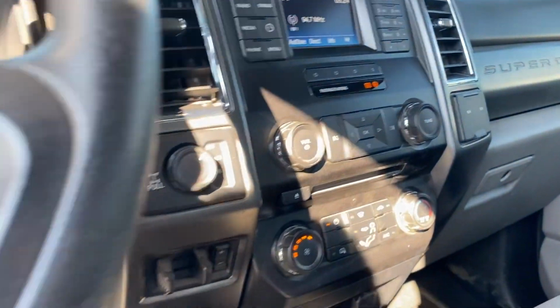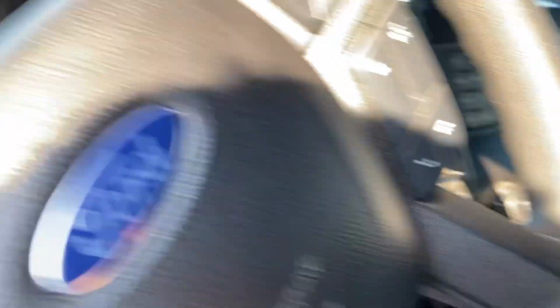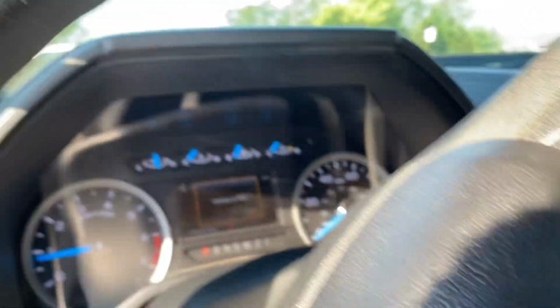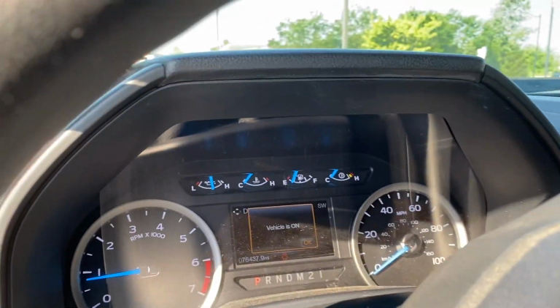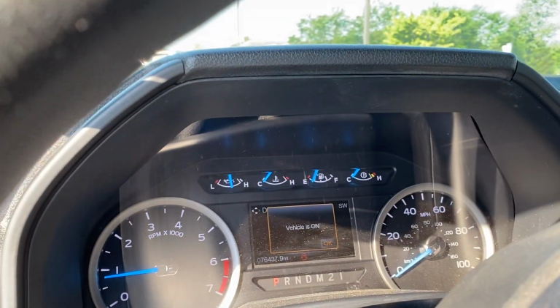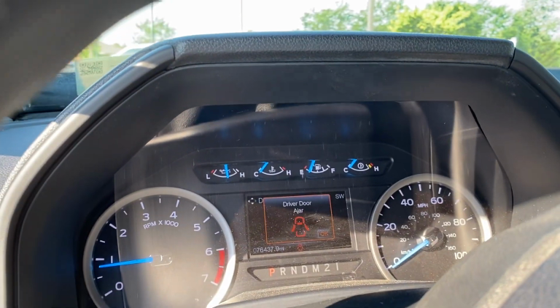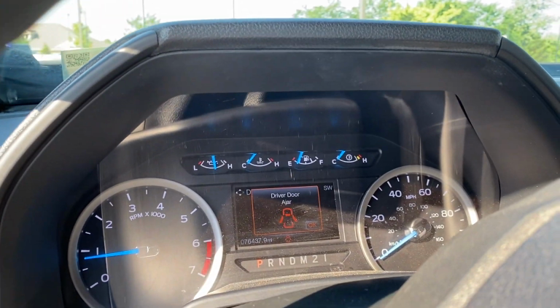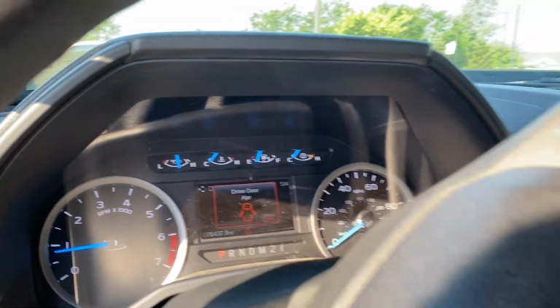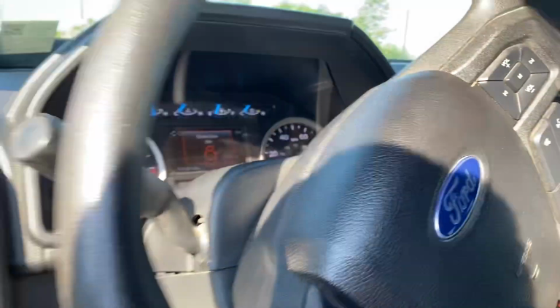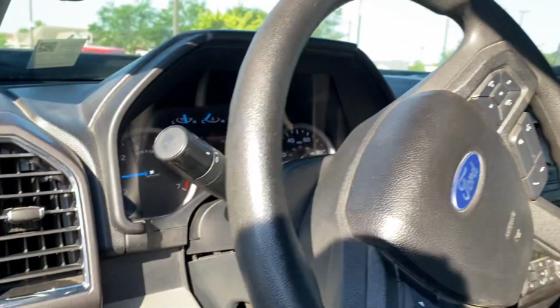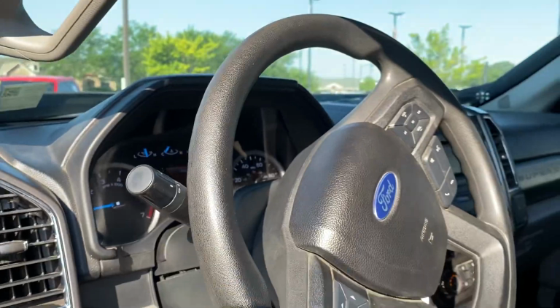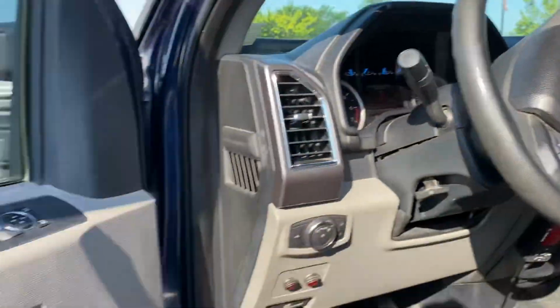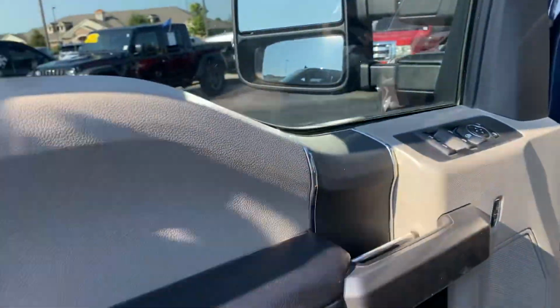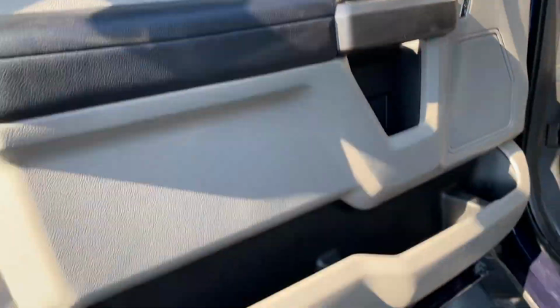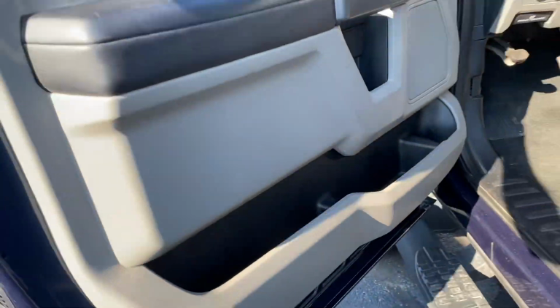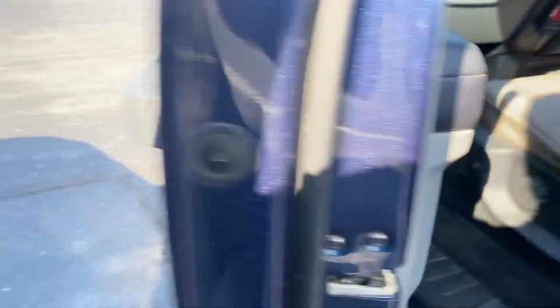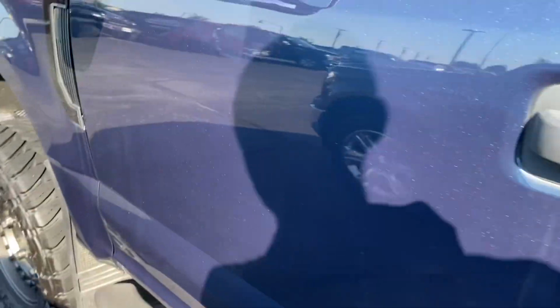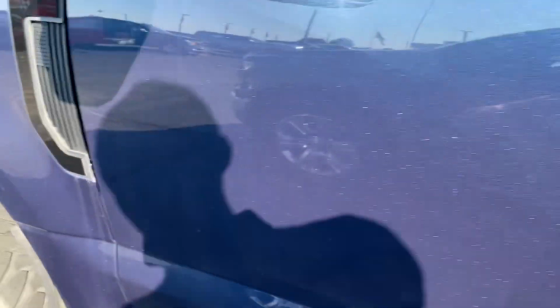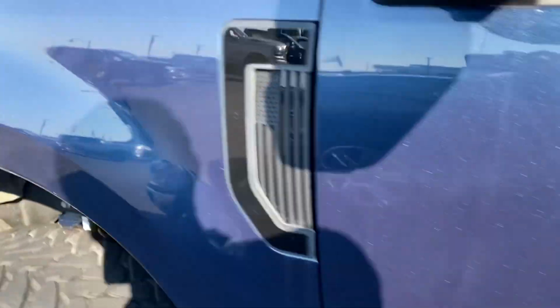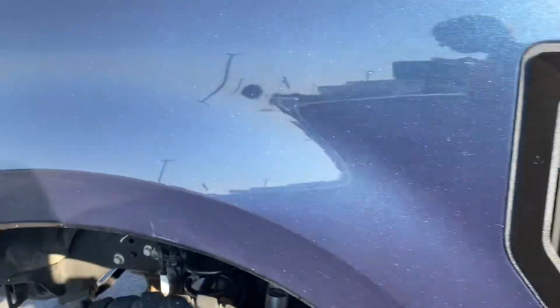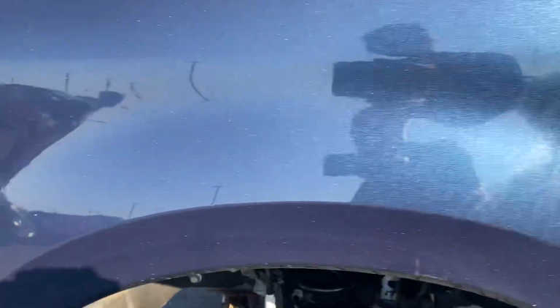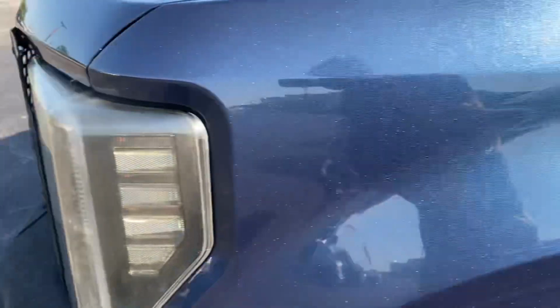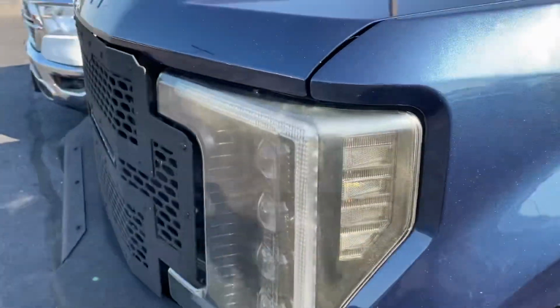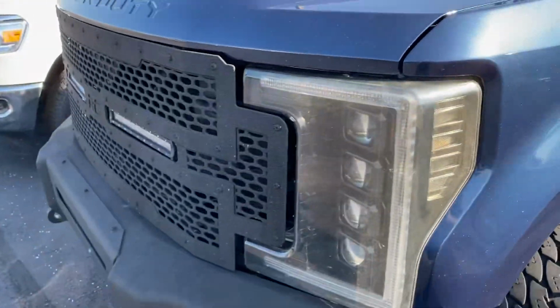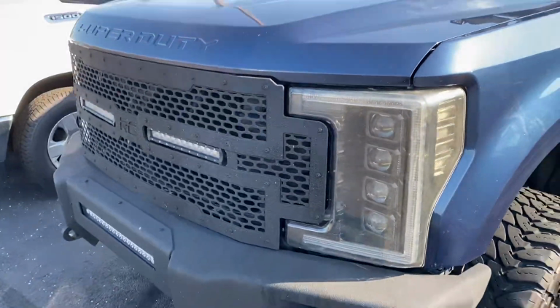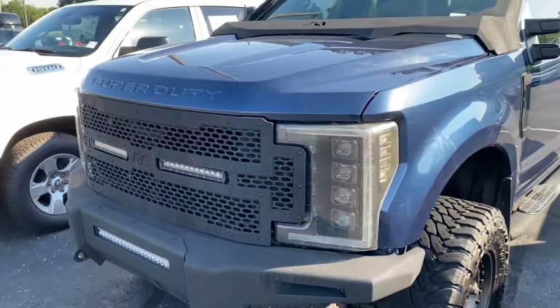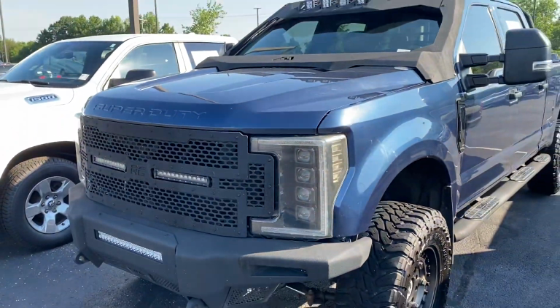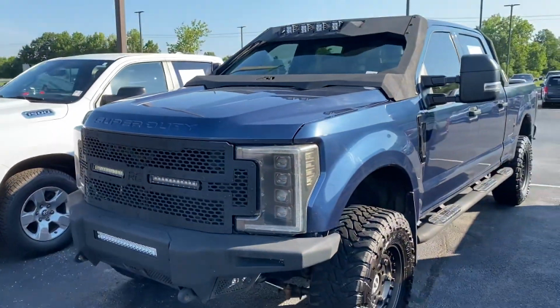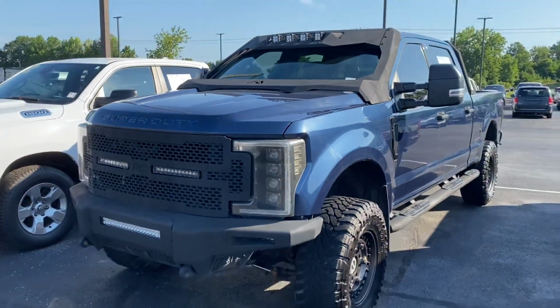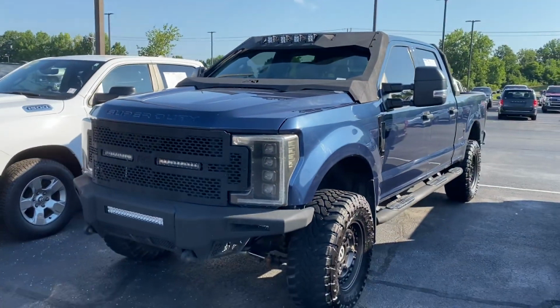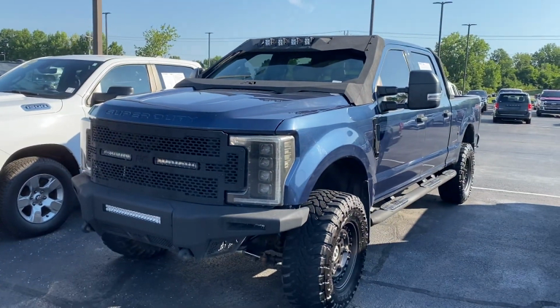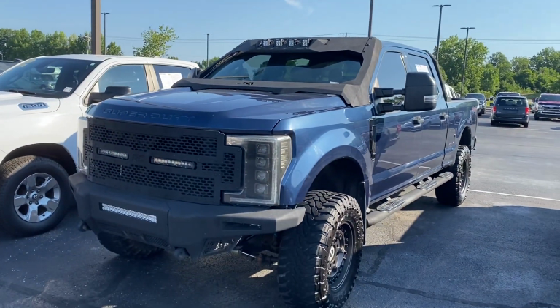This vehicle only has 76,000 miles. If you're interested, feel free to give me a call at 317-852-2231. Thanks, have a good day.